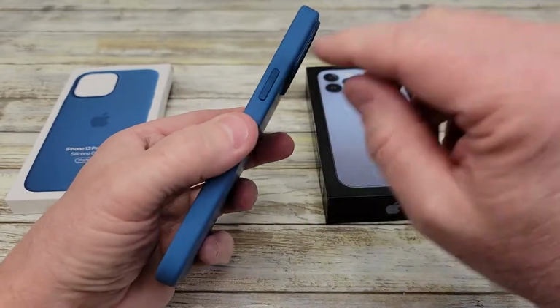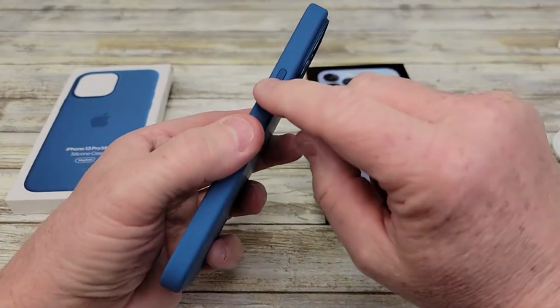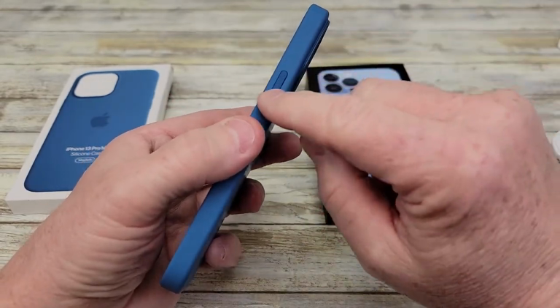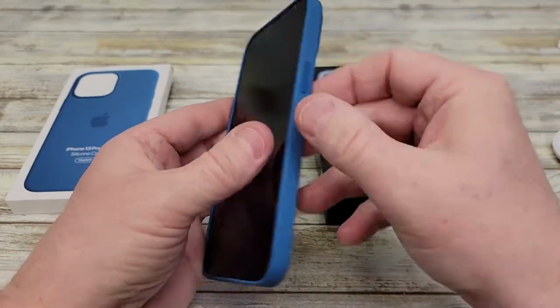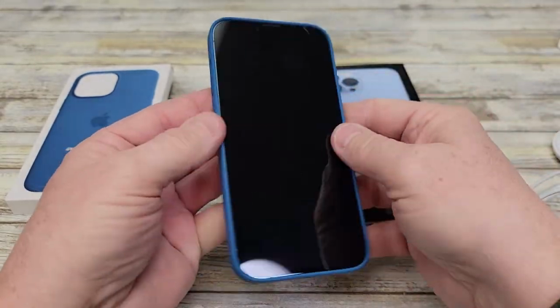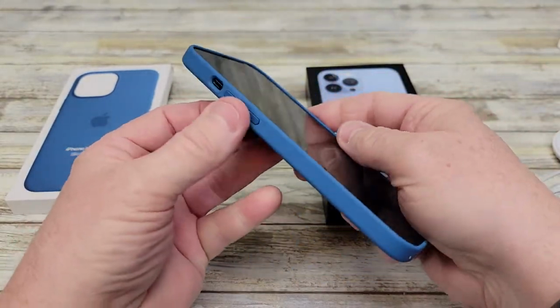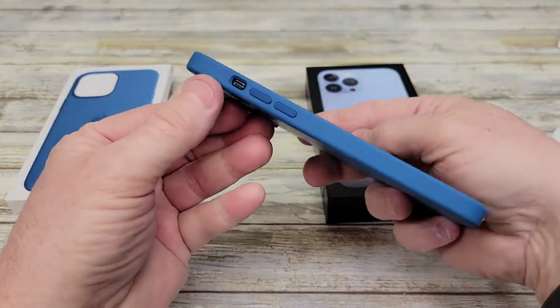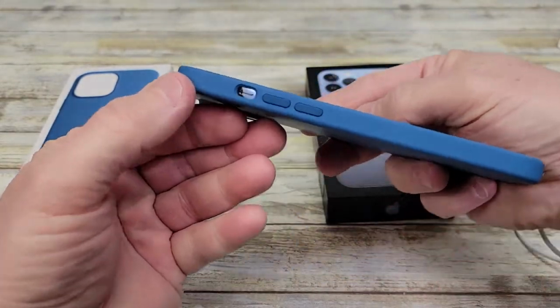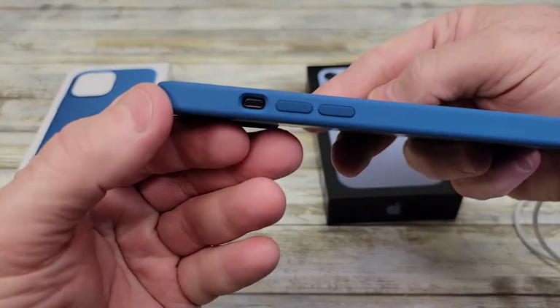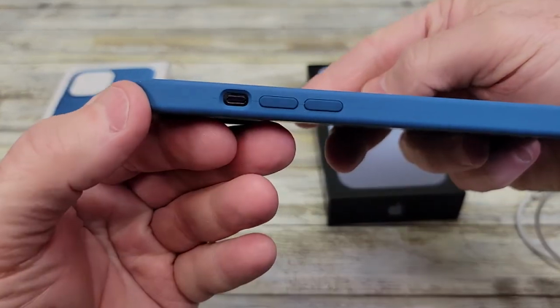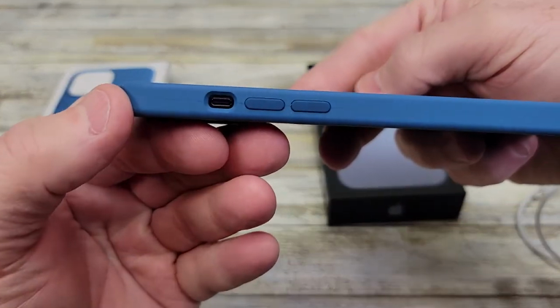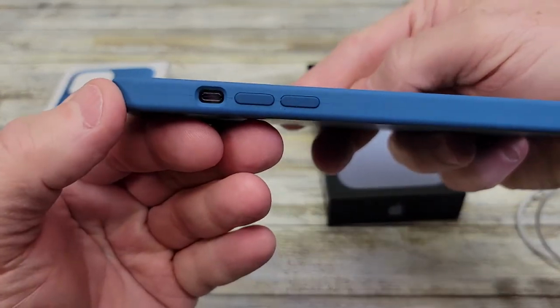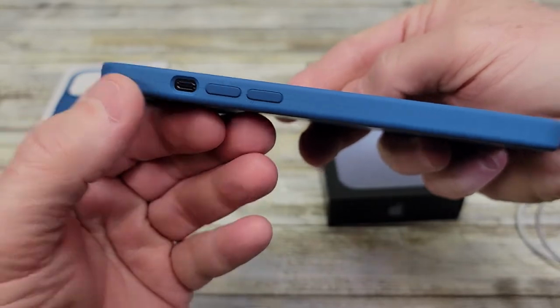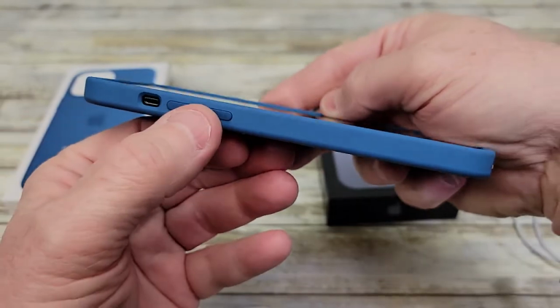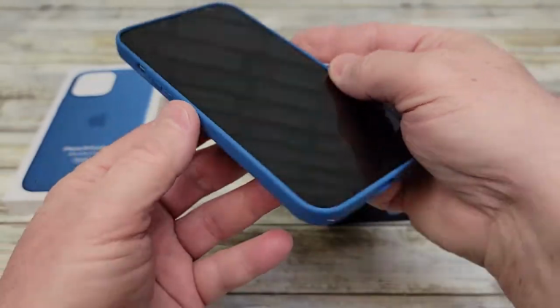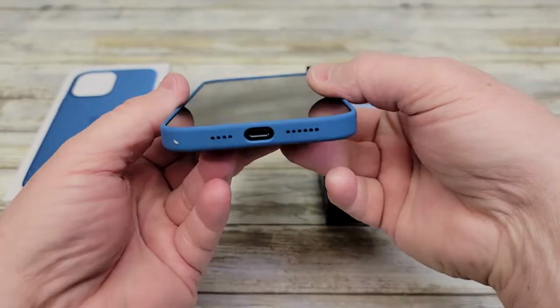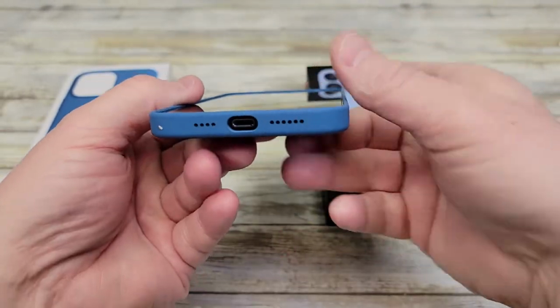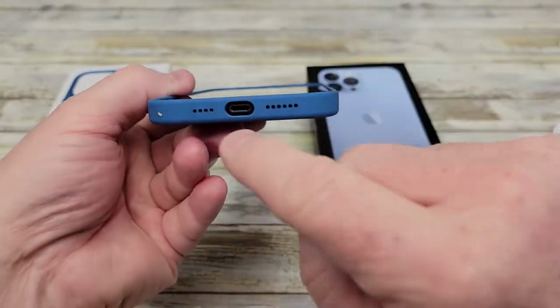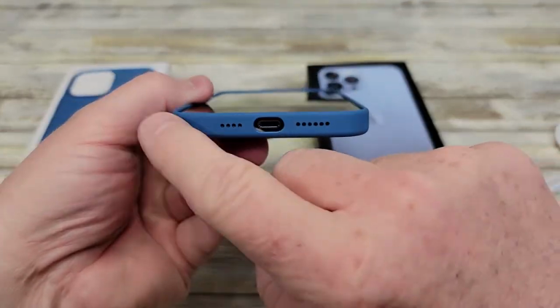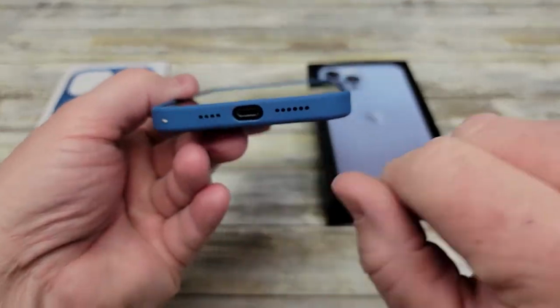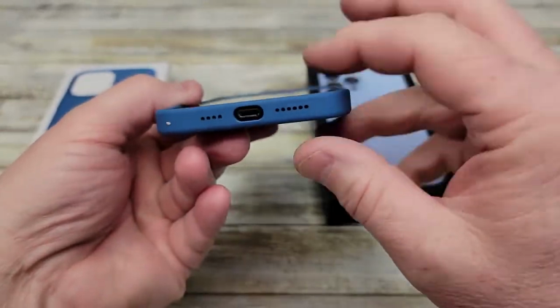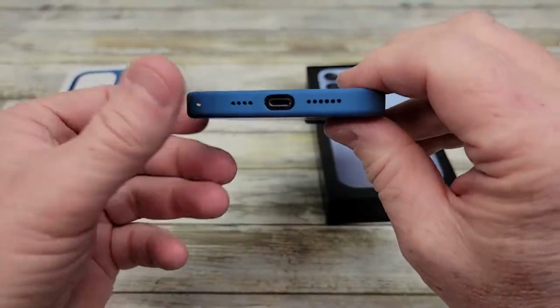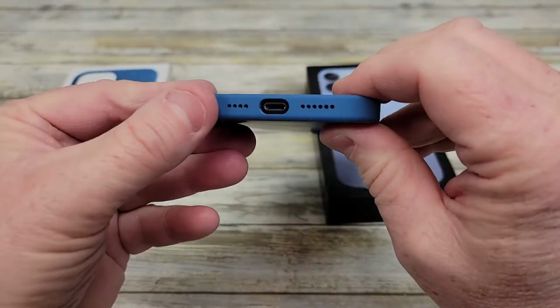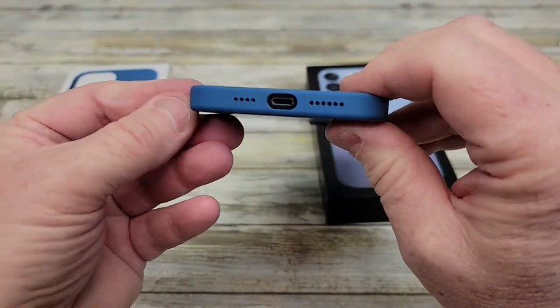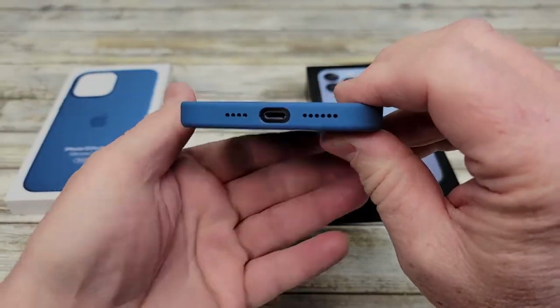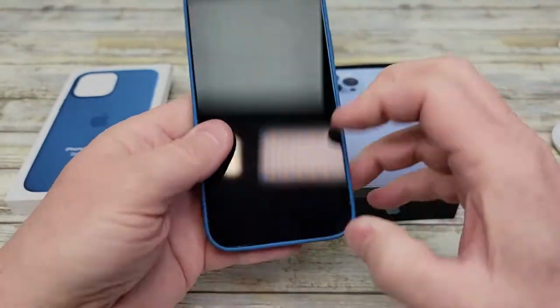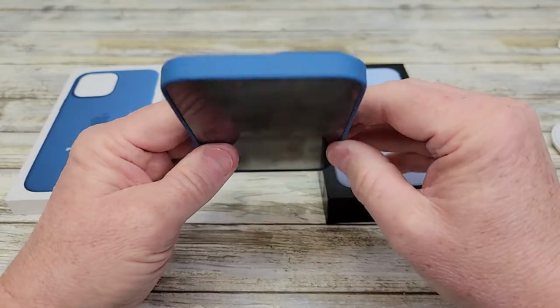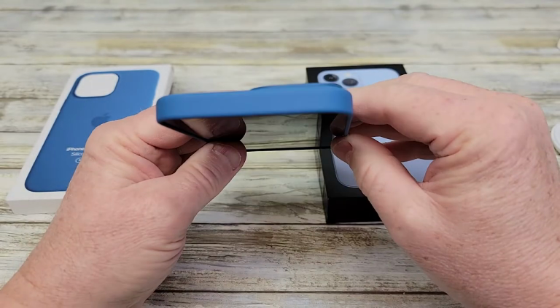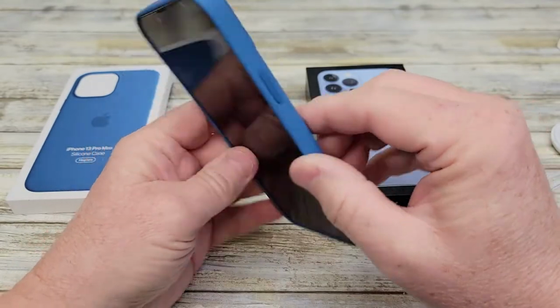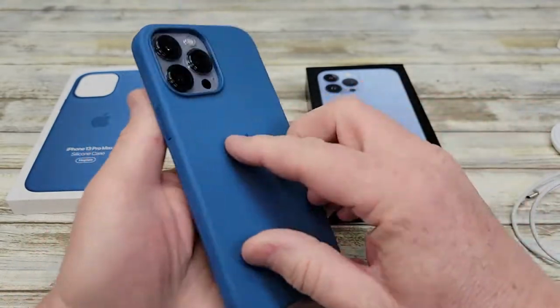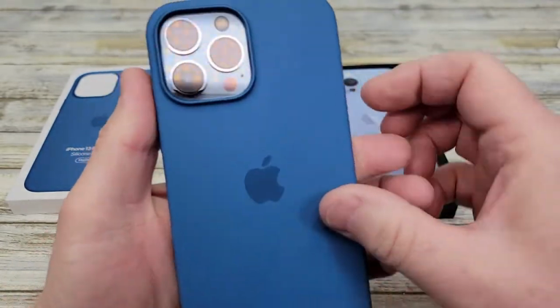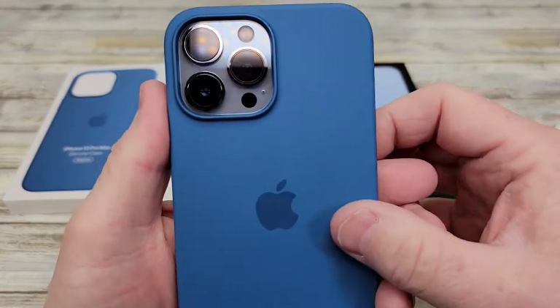The buttons are right here. They feel really good — it's got a nice opening there for that button and these buttons. The charging port is nice and easy. And then the camera.